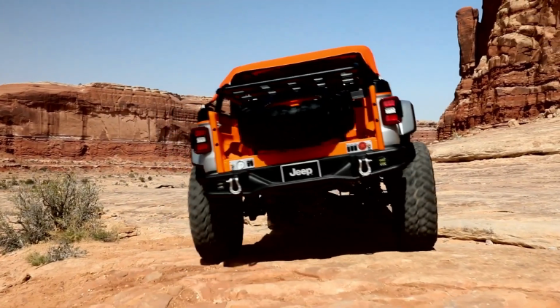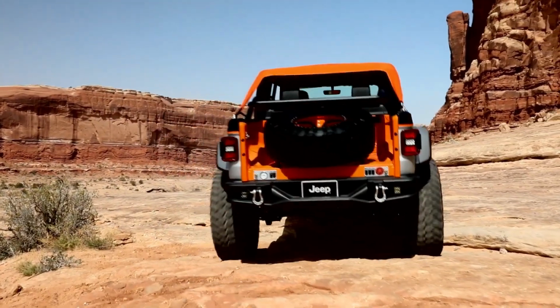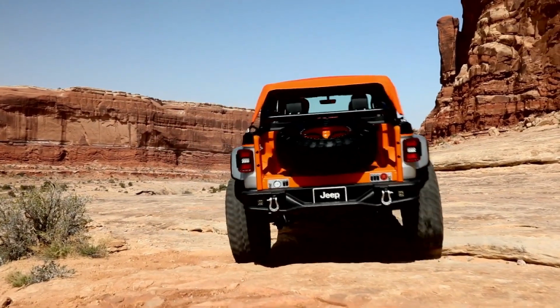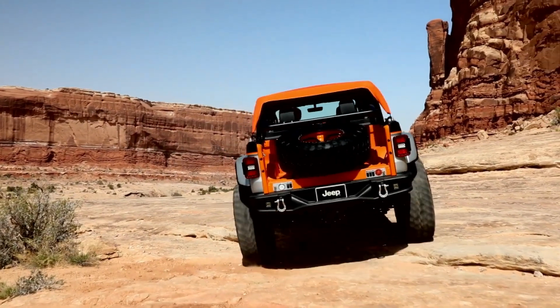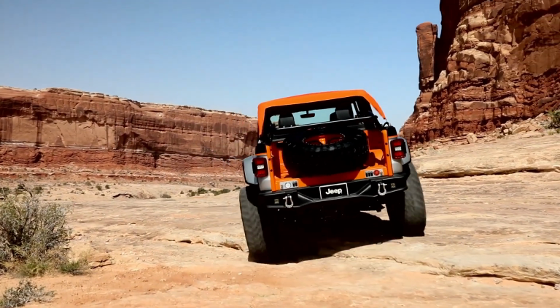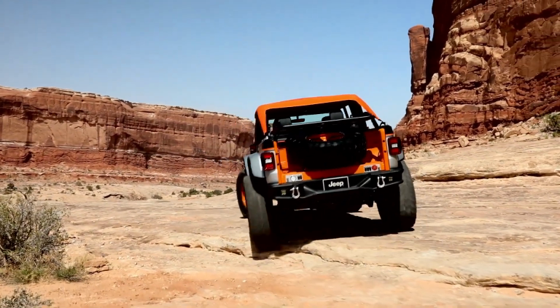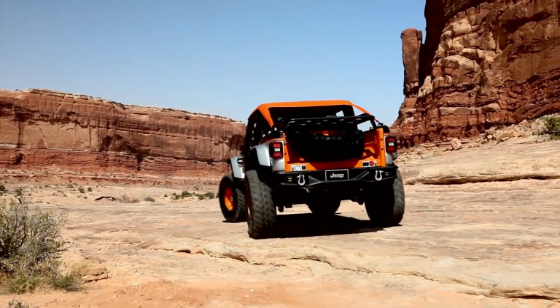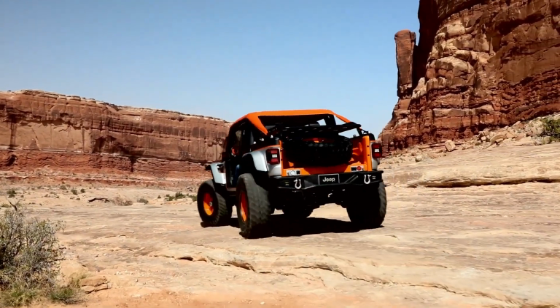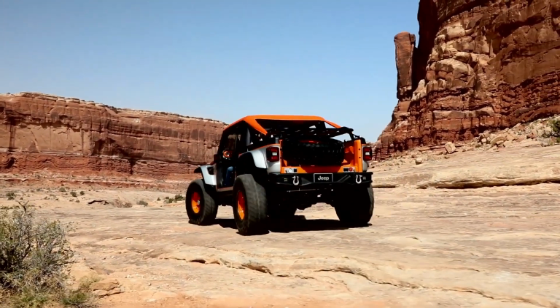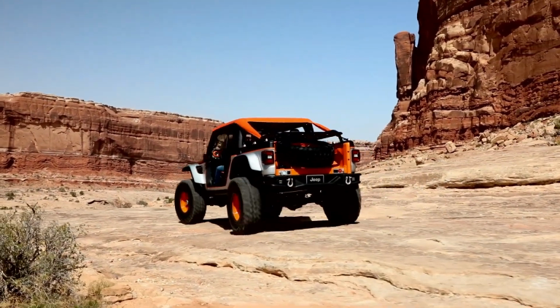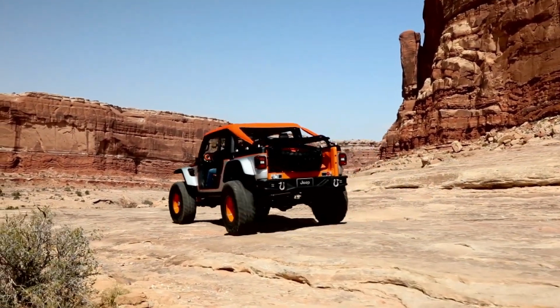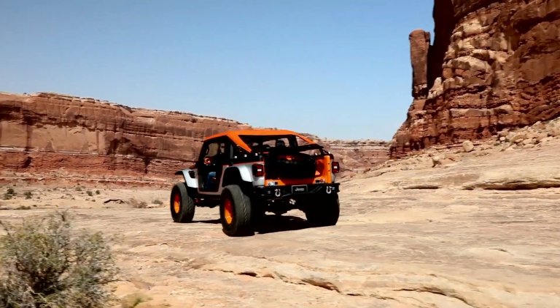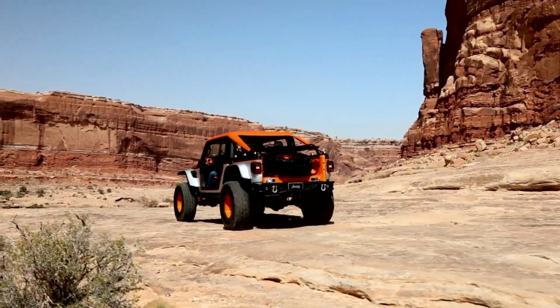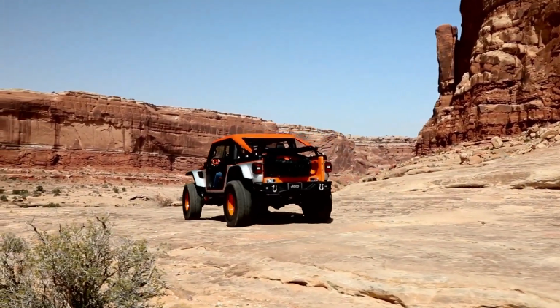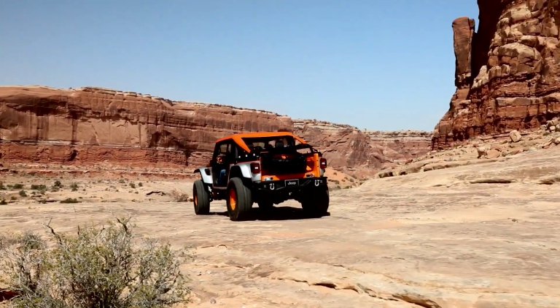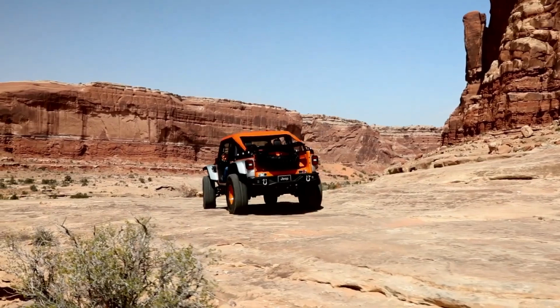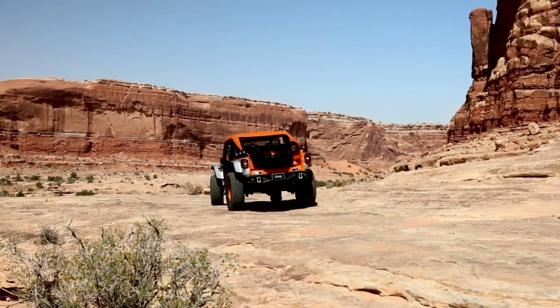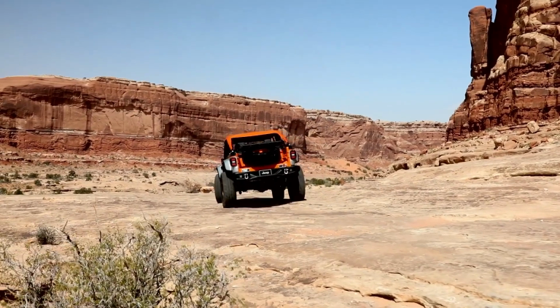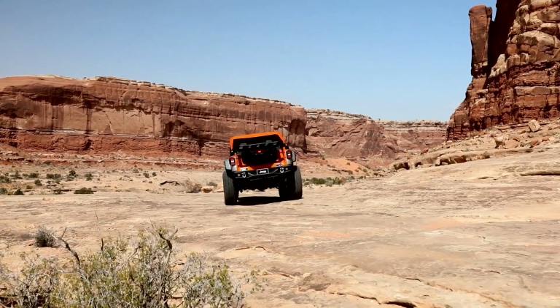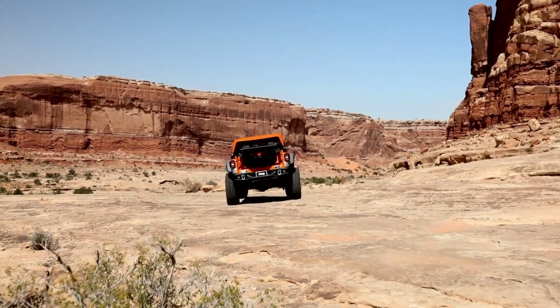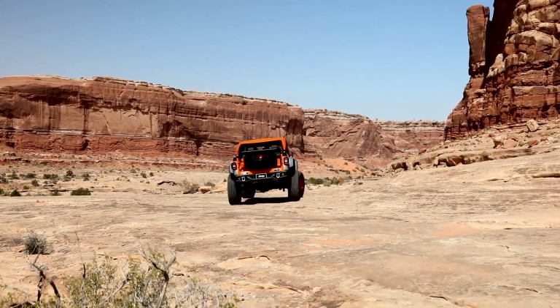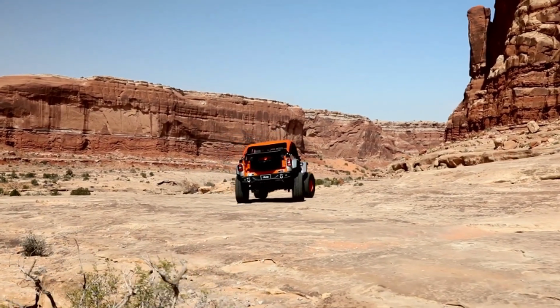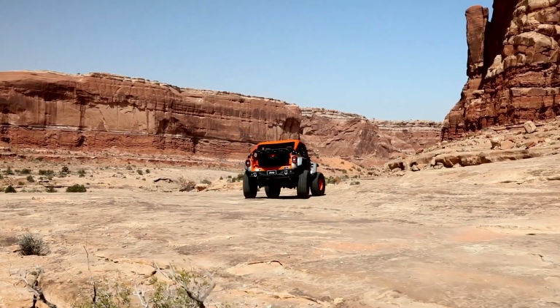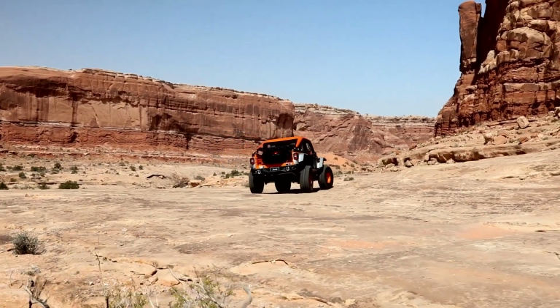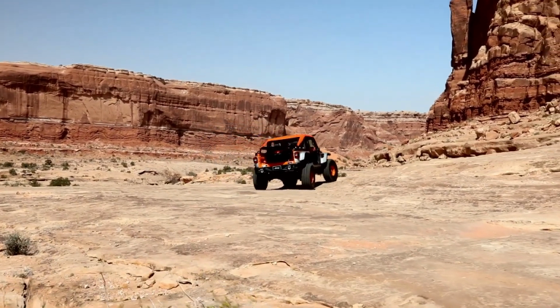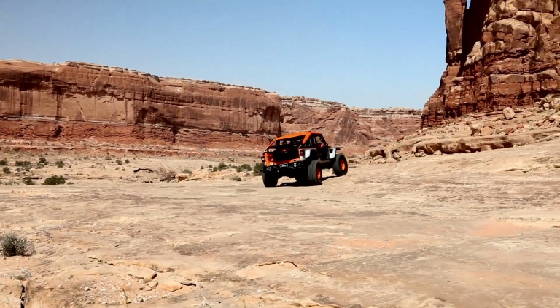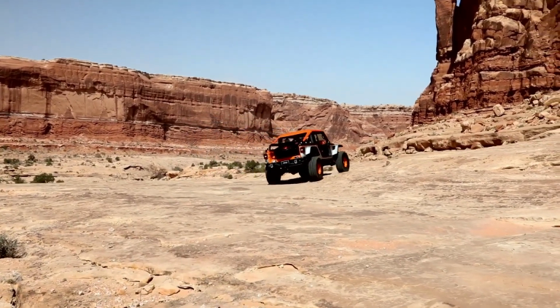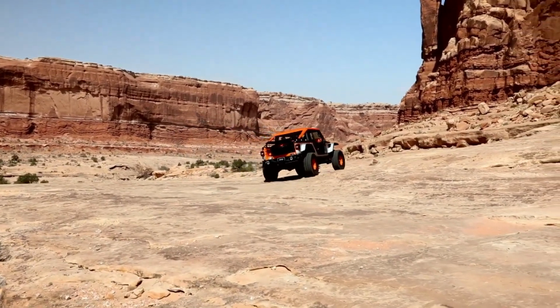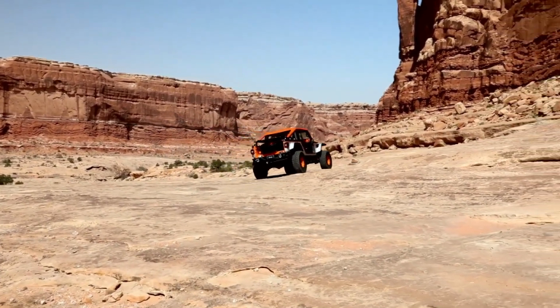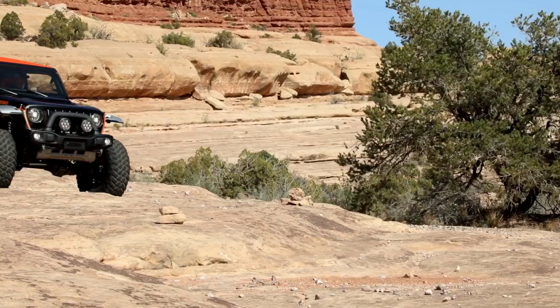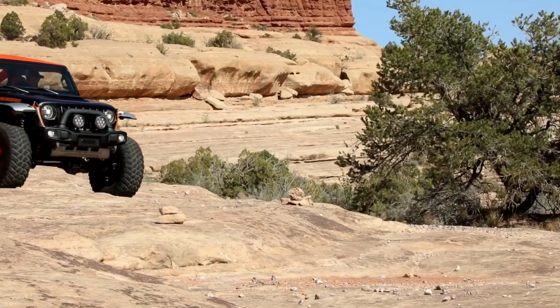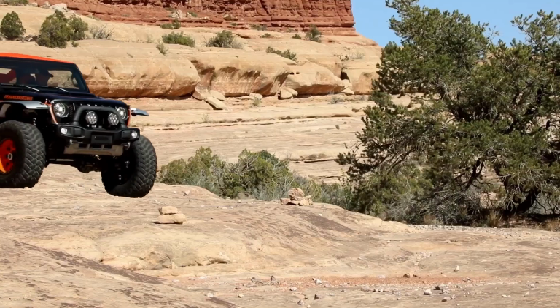and a design that celebrates Jeep's rugged reputation, the Bob Concept is designed to tackle extreme terrains while giving drivers a raw, adventurous off-road experience.